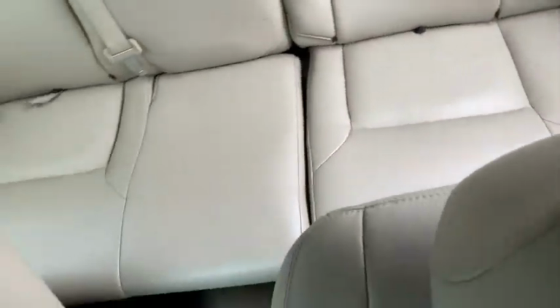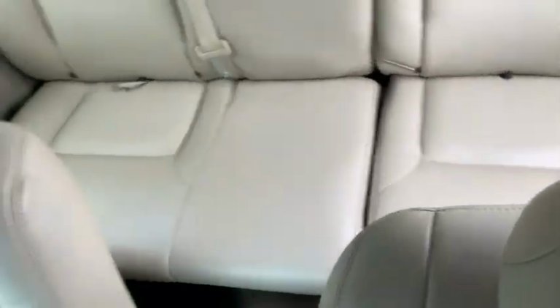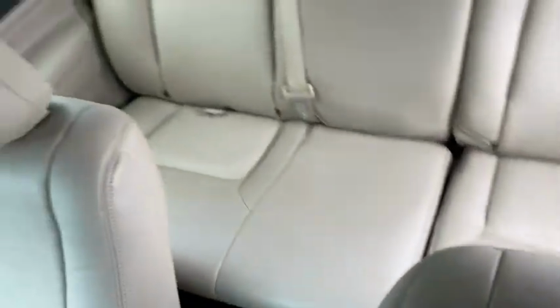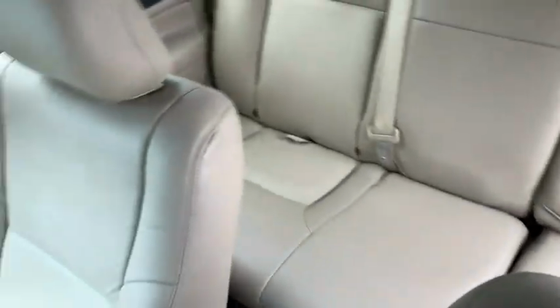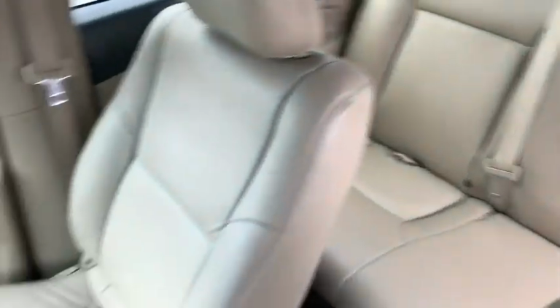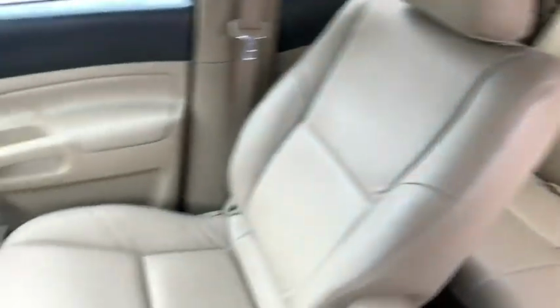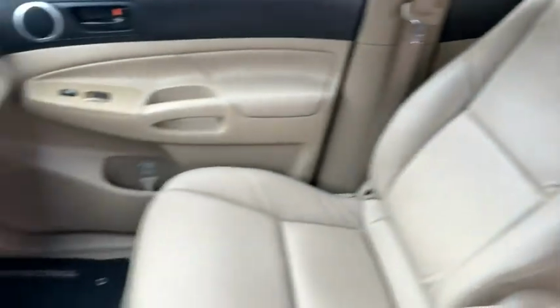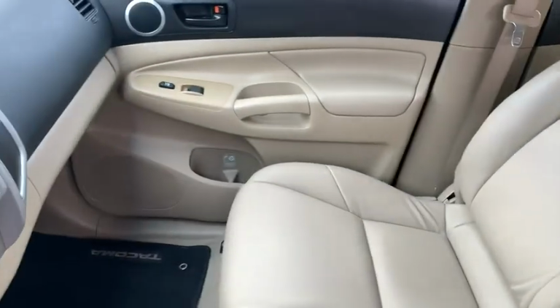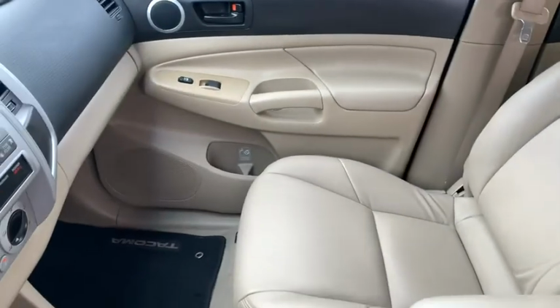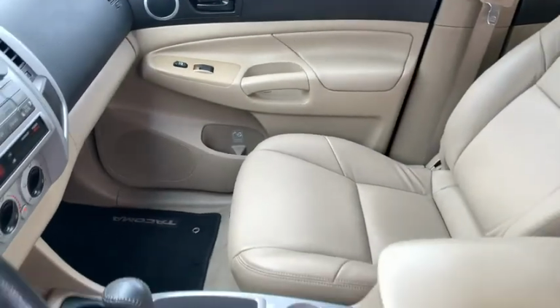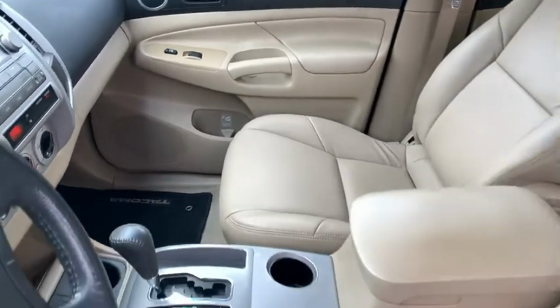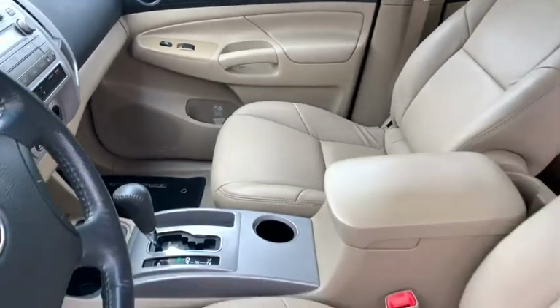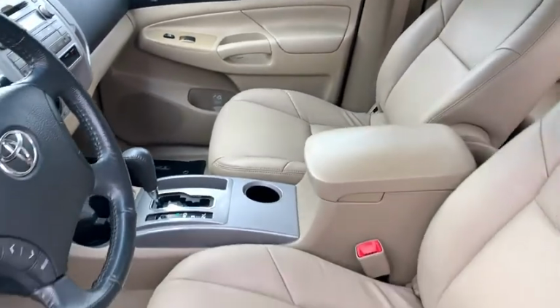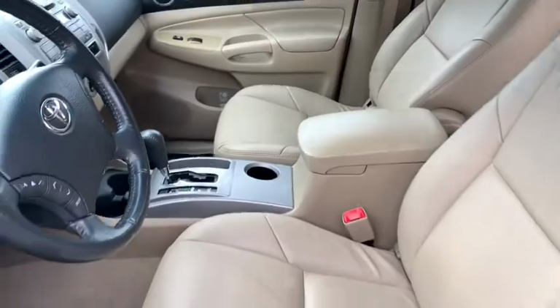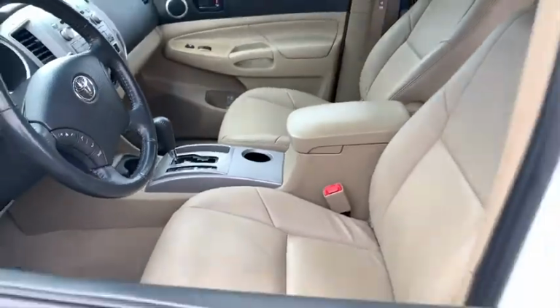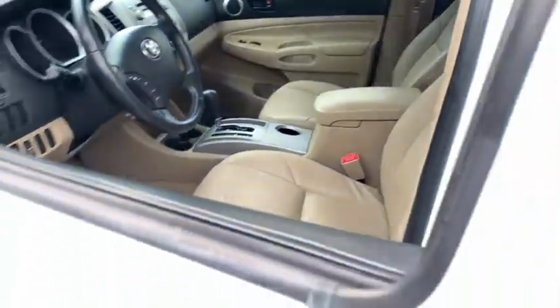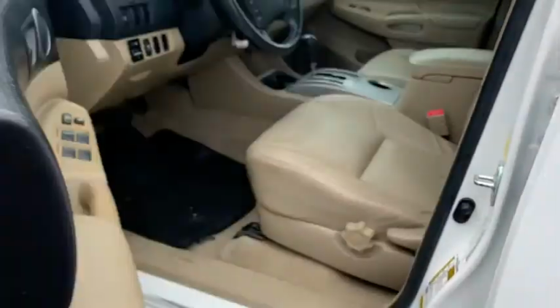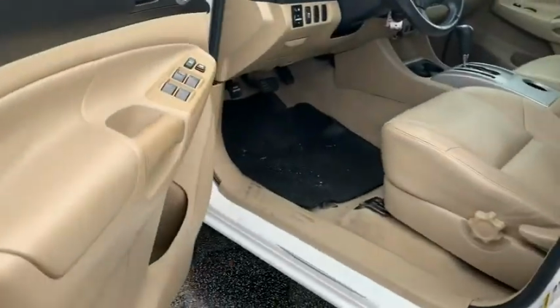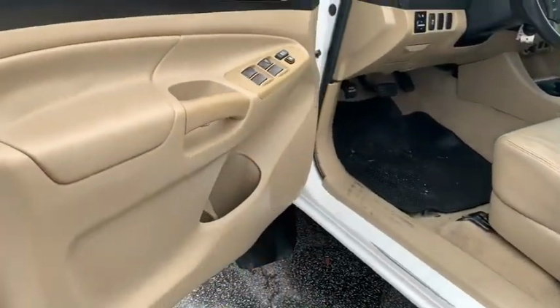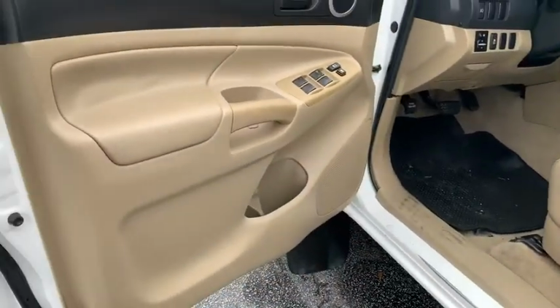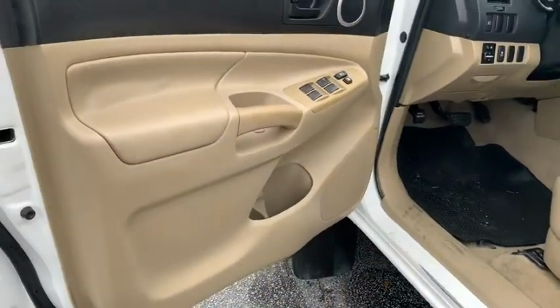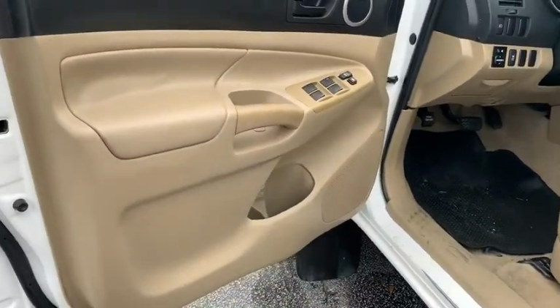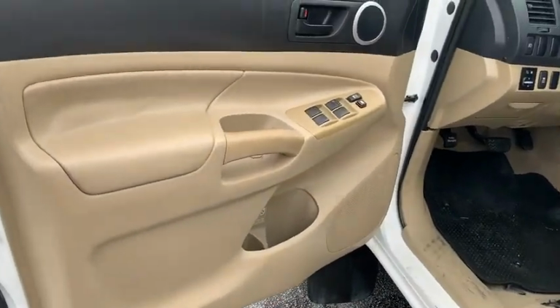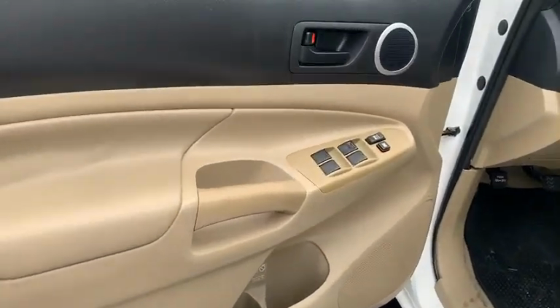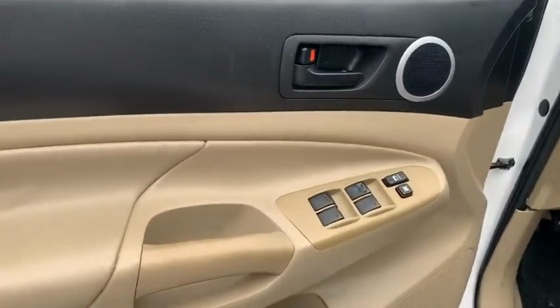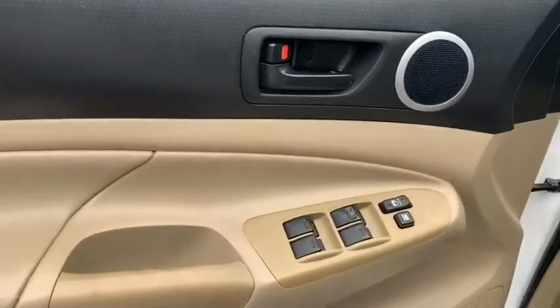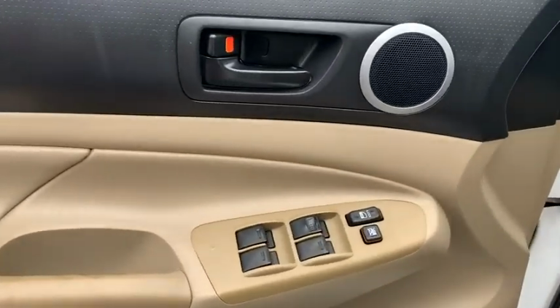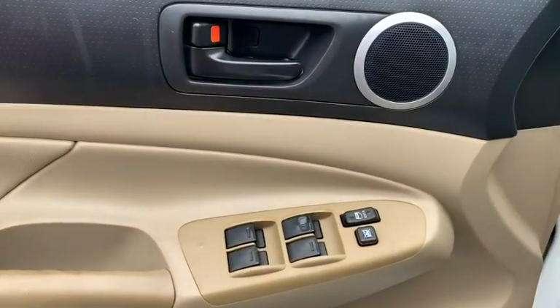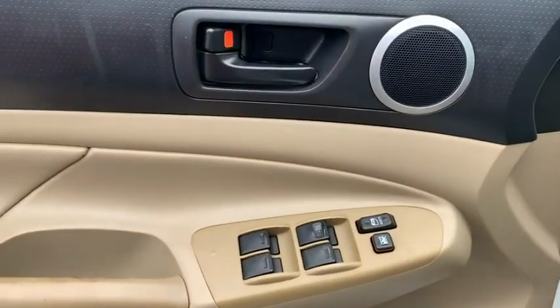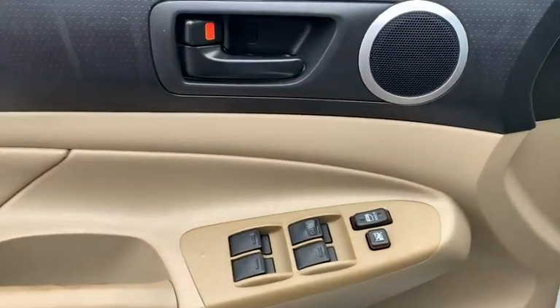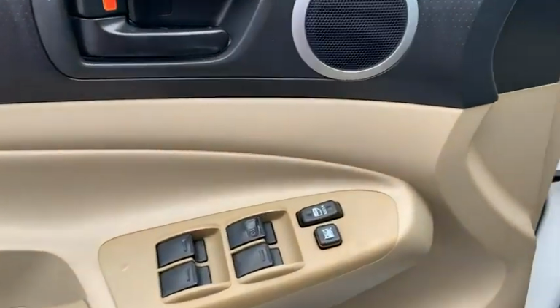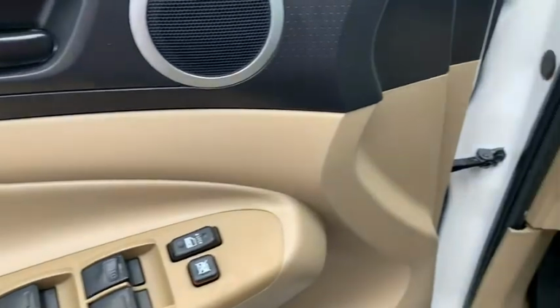This vehicle has less than 95,000 miles. Here are some of this vehicle's great options: traction control, leather-wrapped steering wheel, dual airbags.